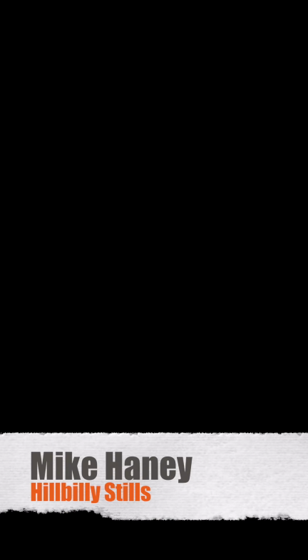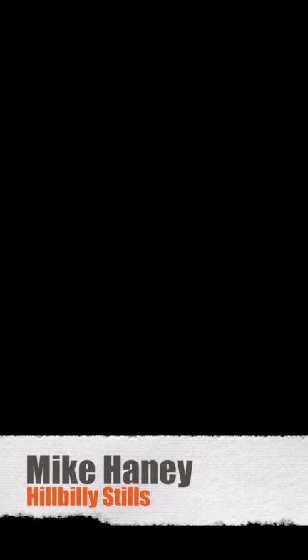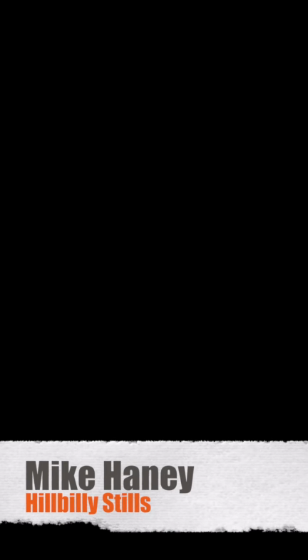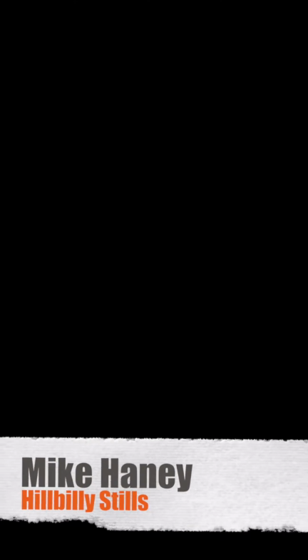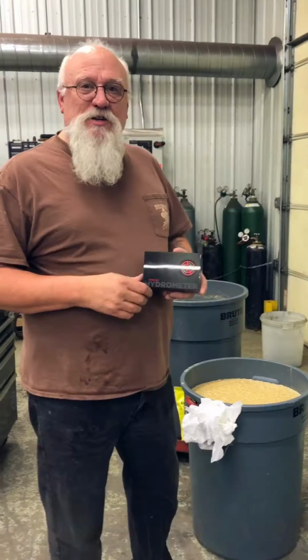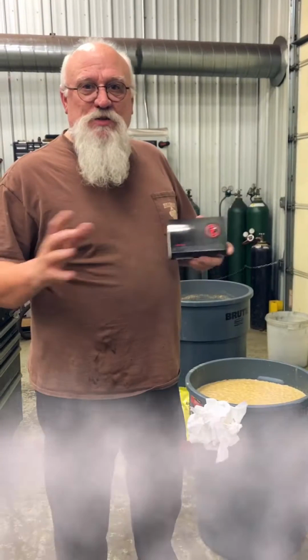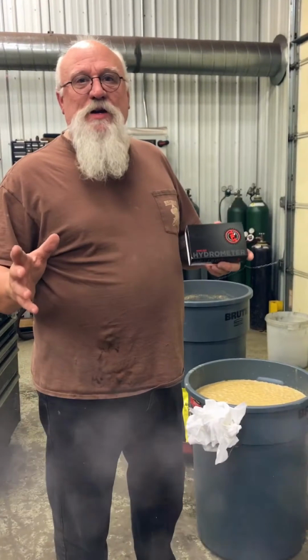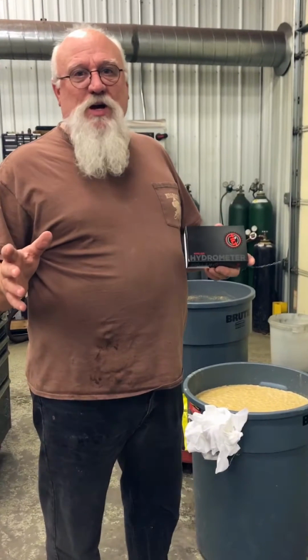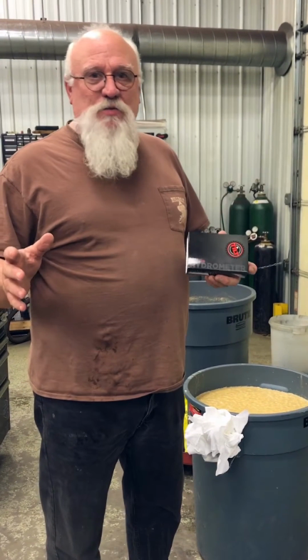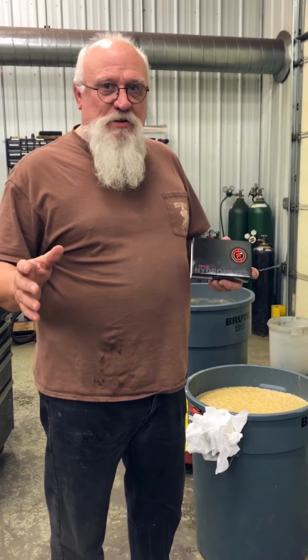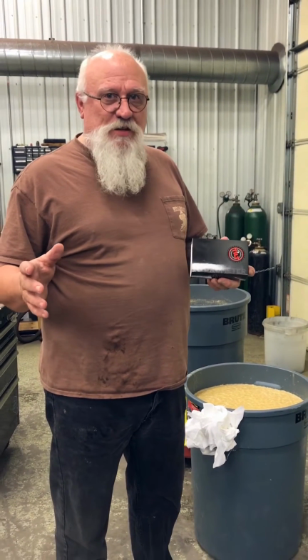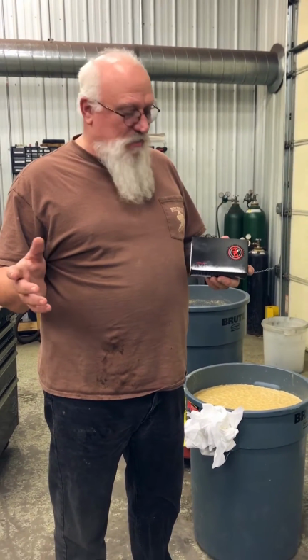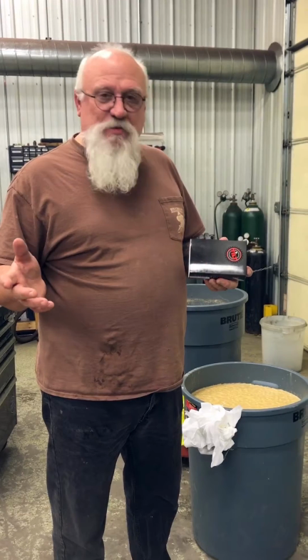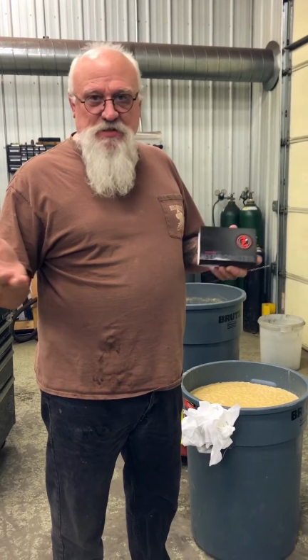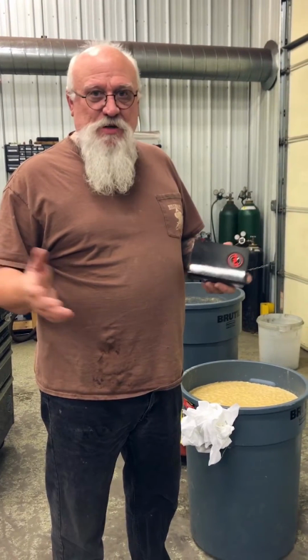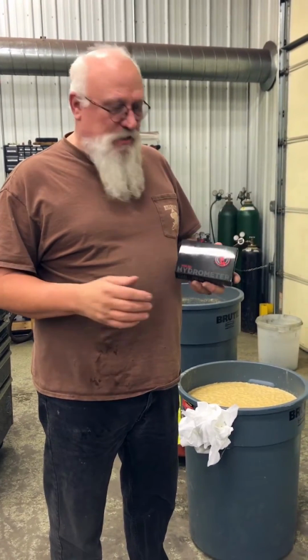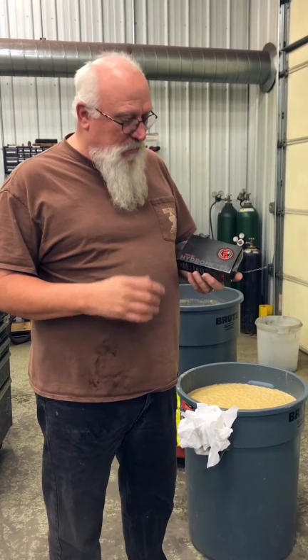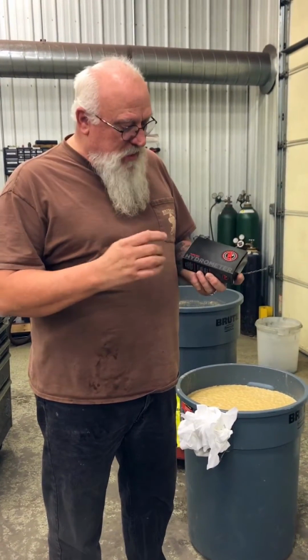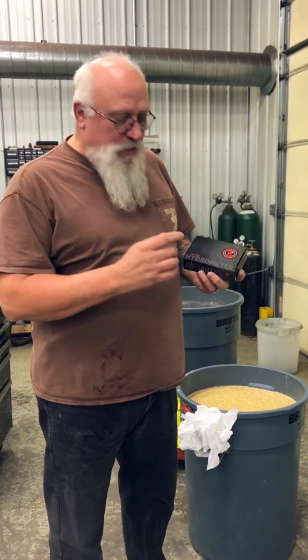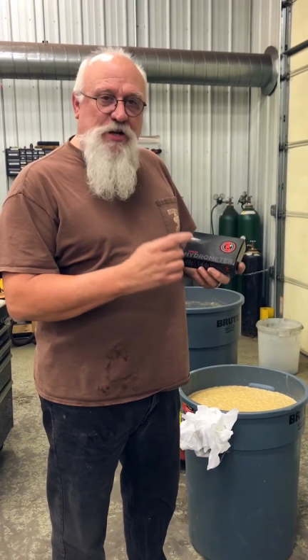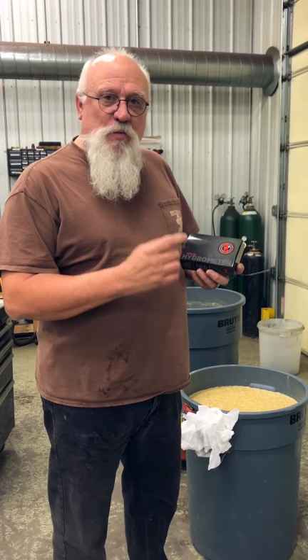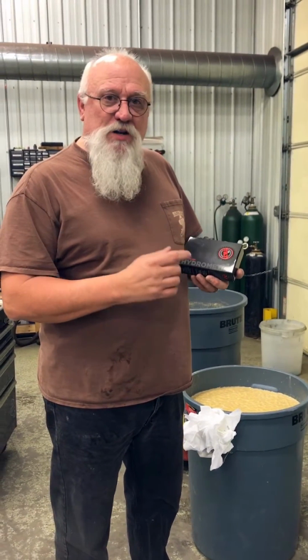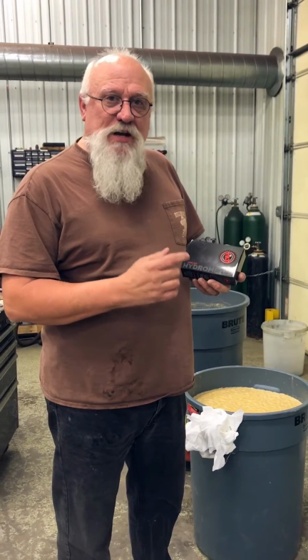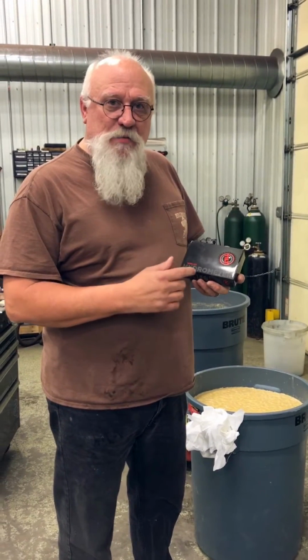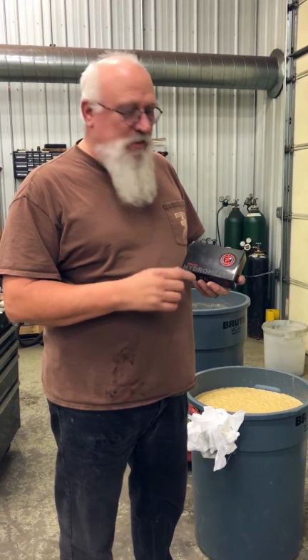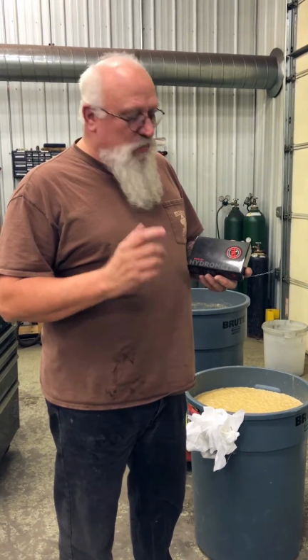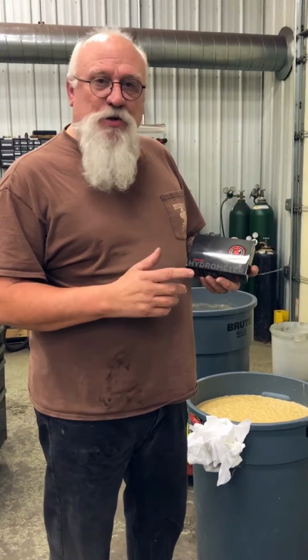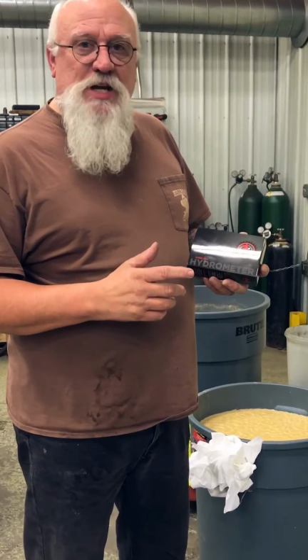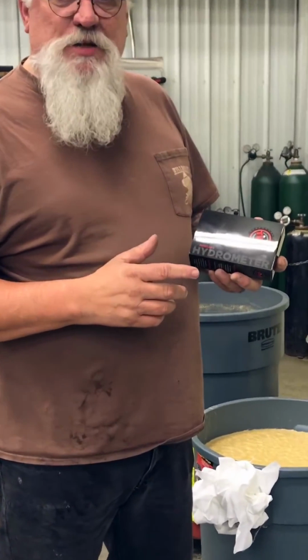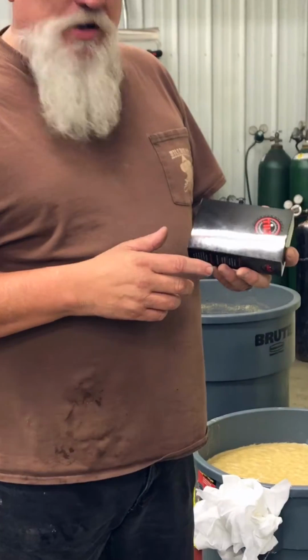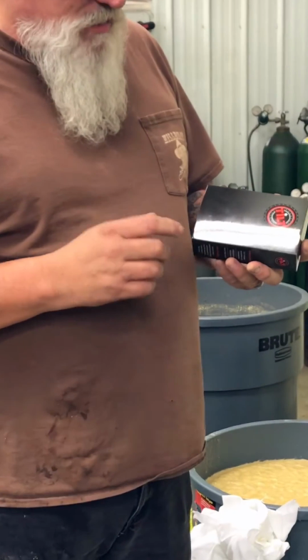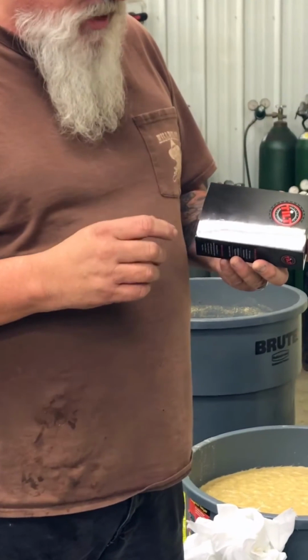Hey, I'm Mike here at Hillbilly Stills. I want to show you about a new product we're dealing with and we're fixing to start selling to the public. It's called Tilt Wireless Hydrometer. One of the coolest things that's hit the market in a long time.